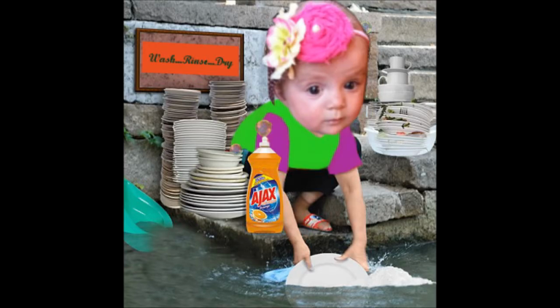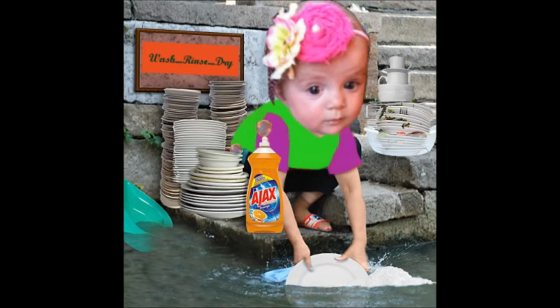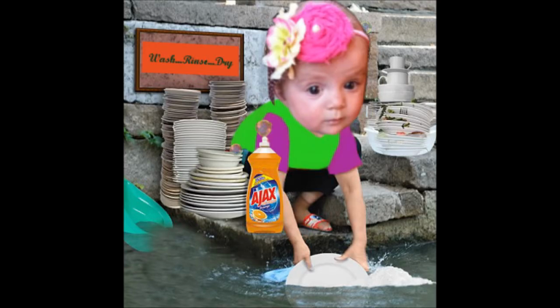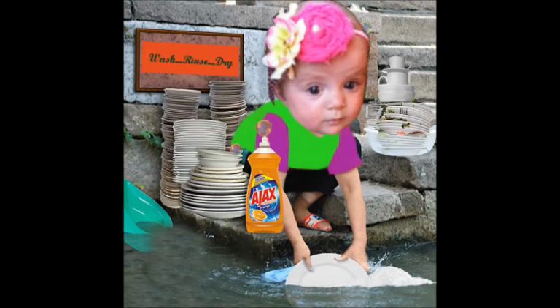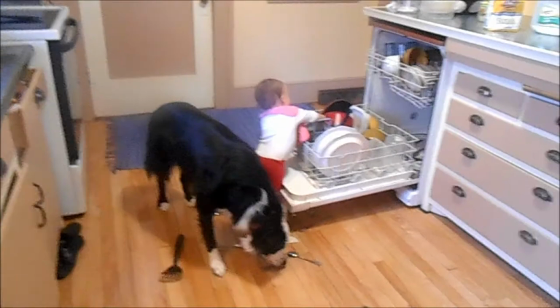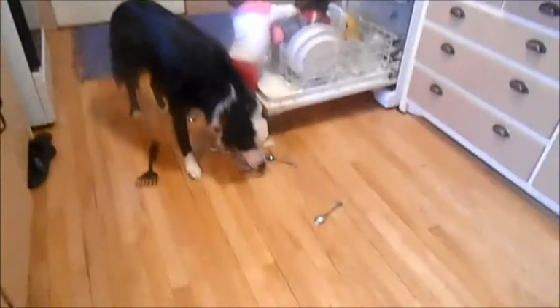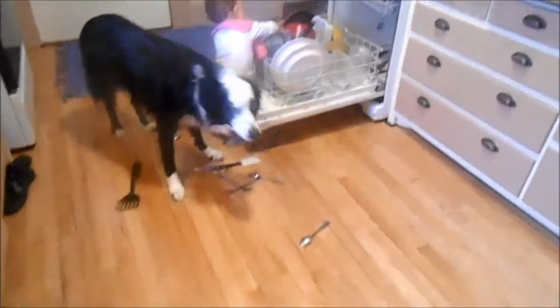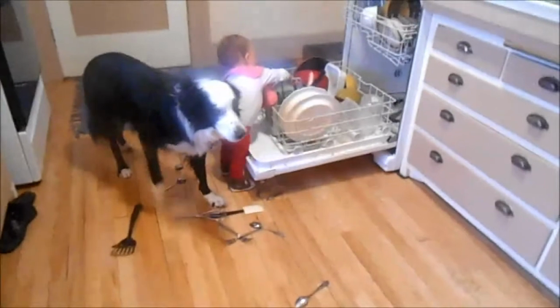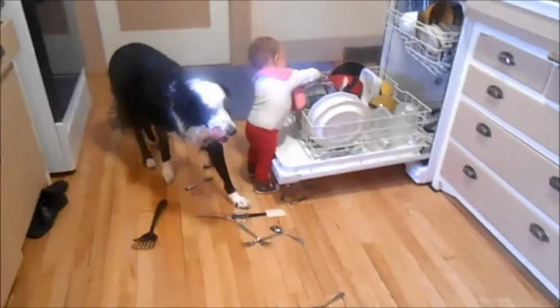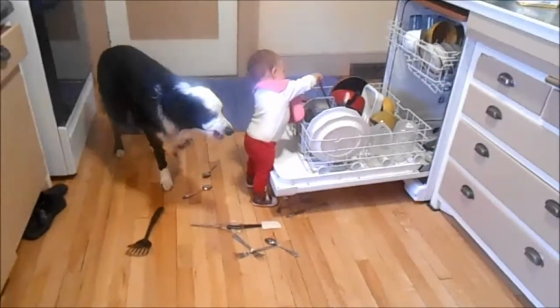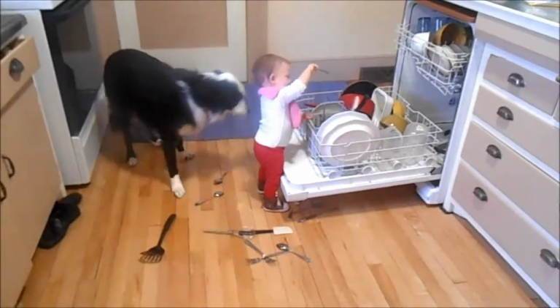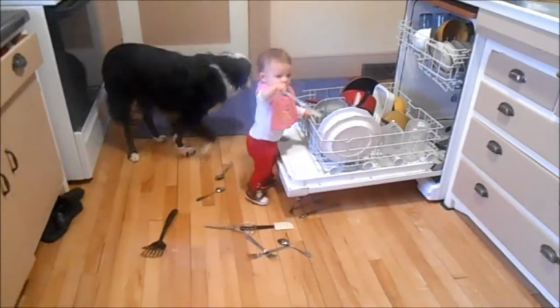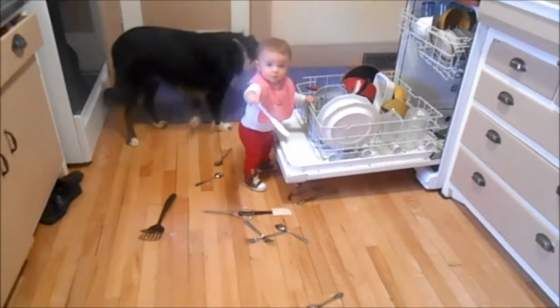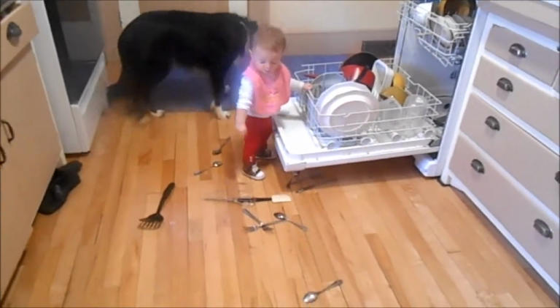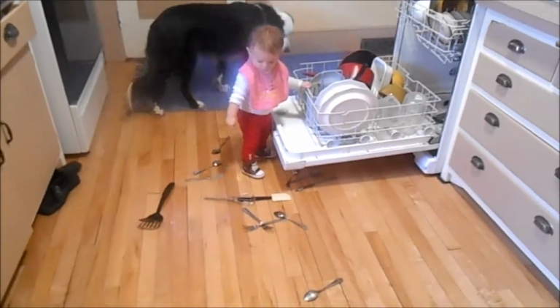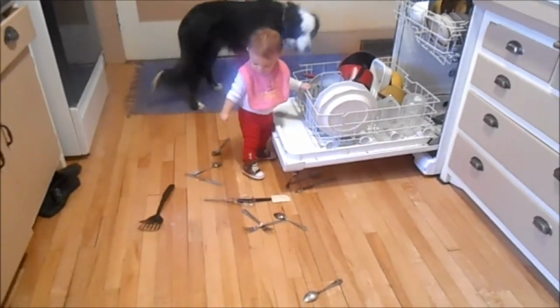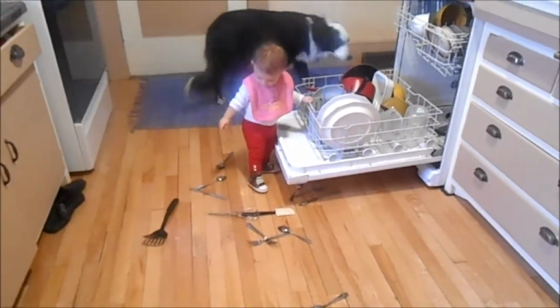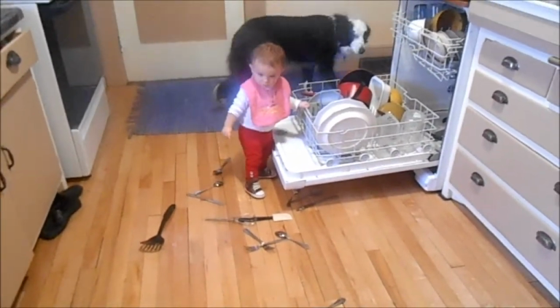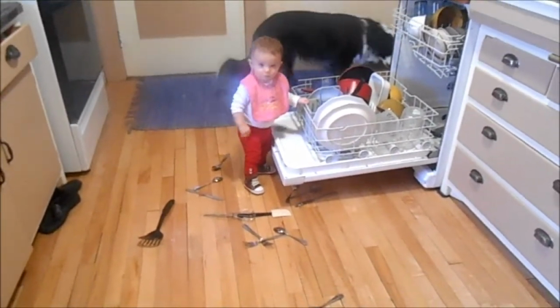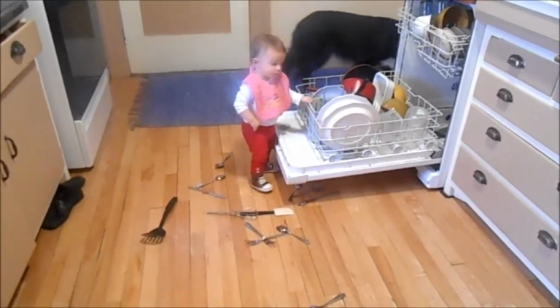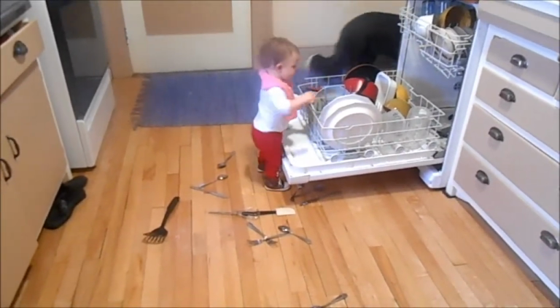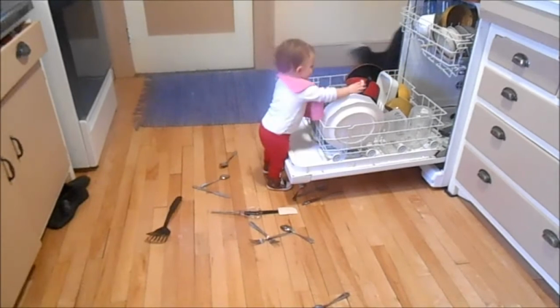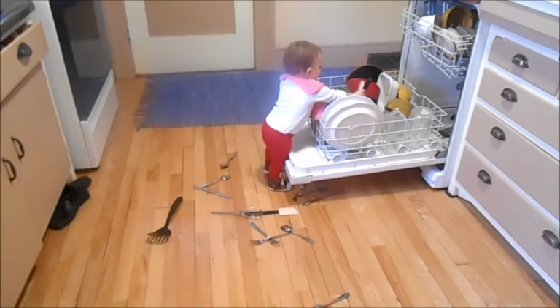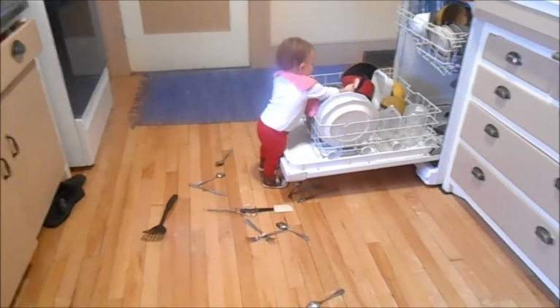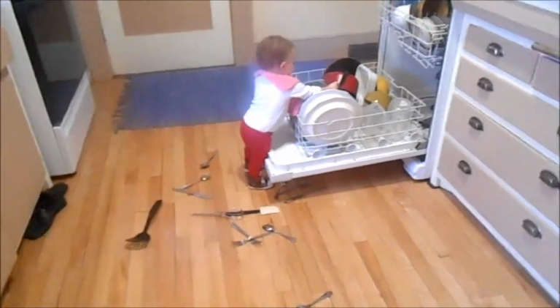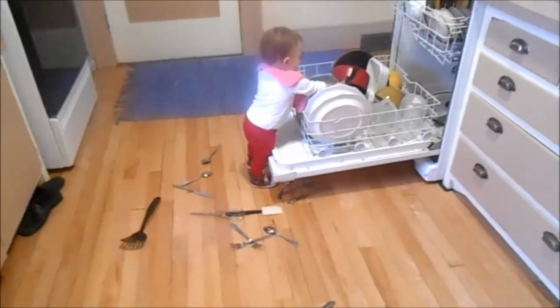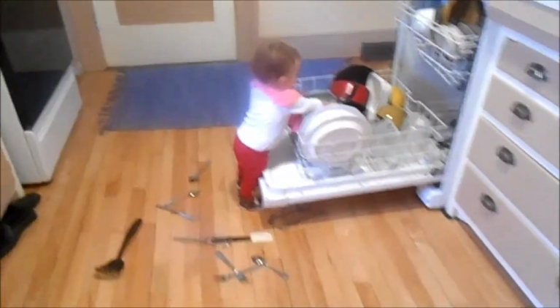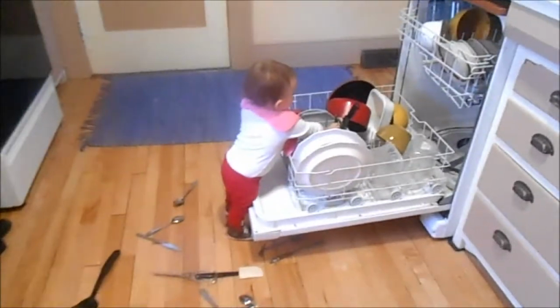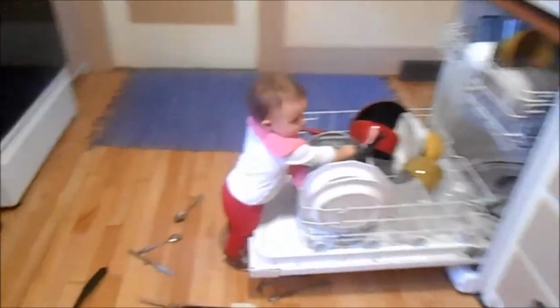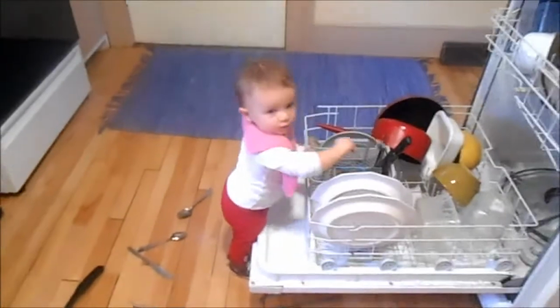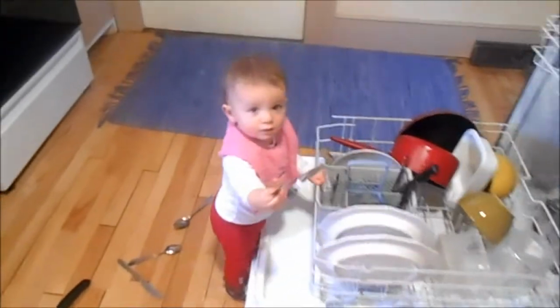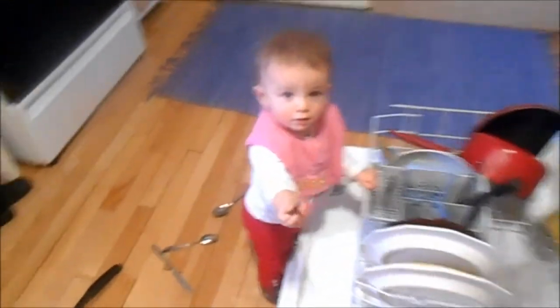Forget your trouble. Try to be just like a cheerful chickadee. And whistle while you work. Come on, get smart. Tune up and start to whistle while you work.